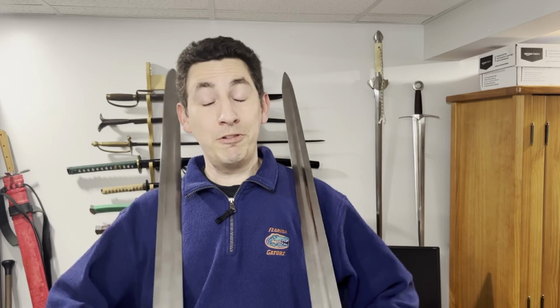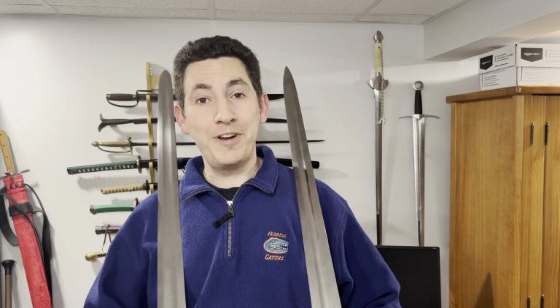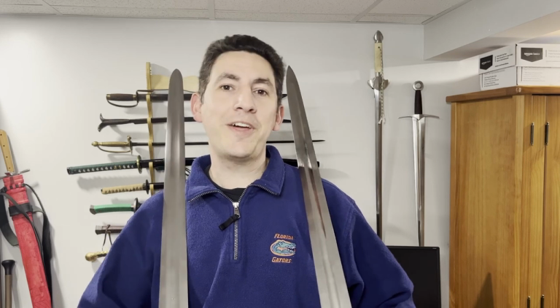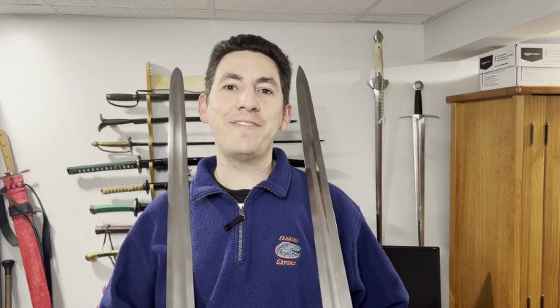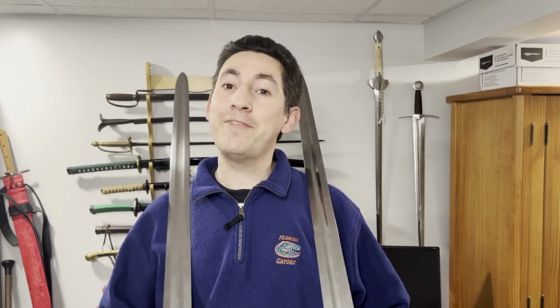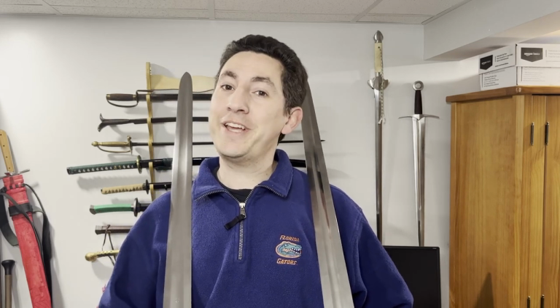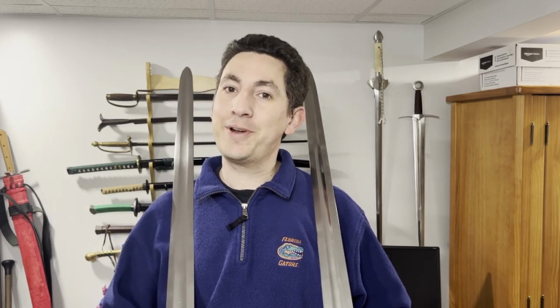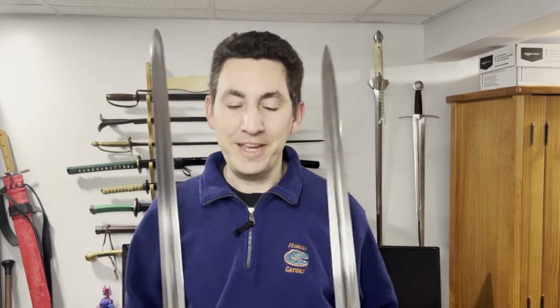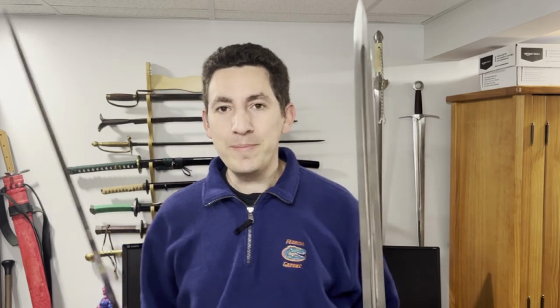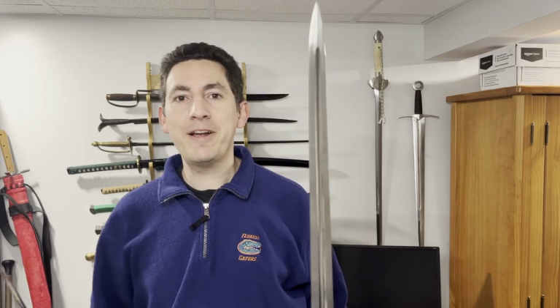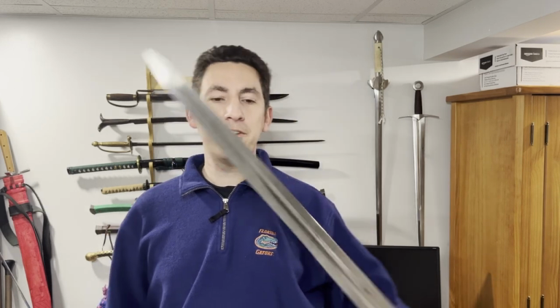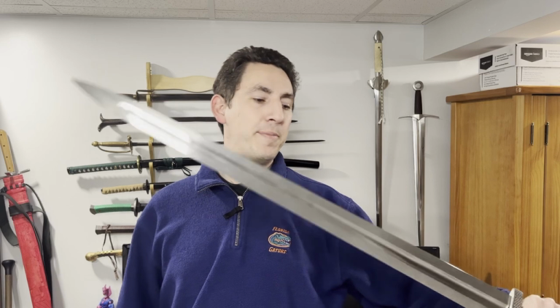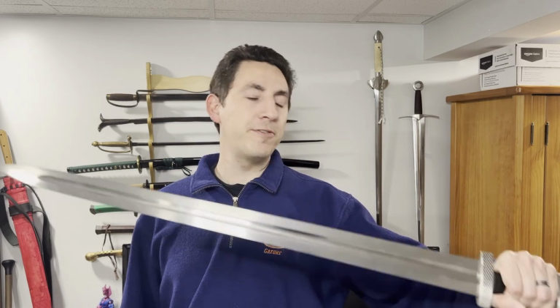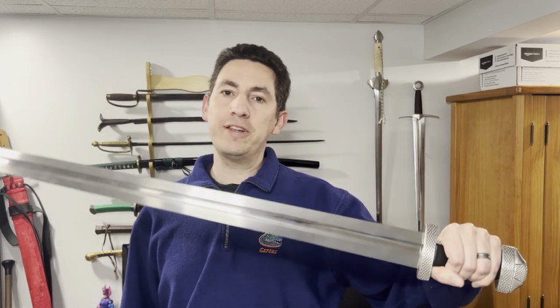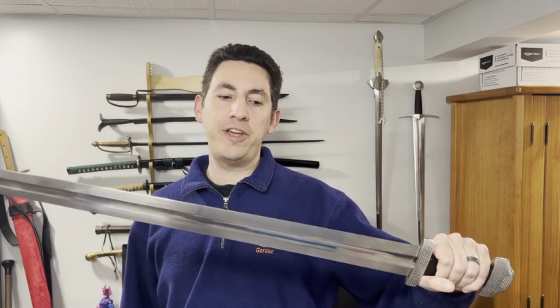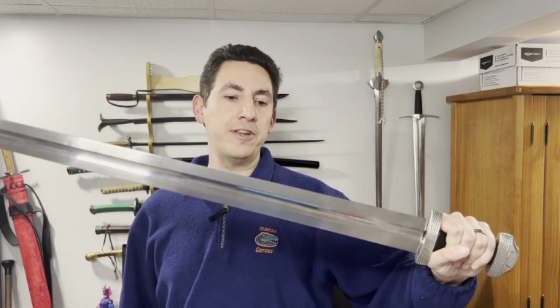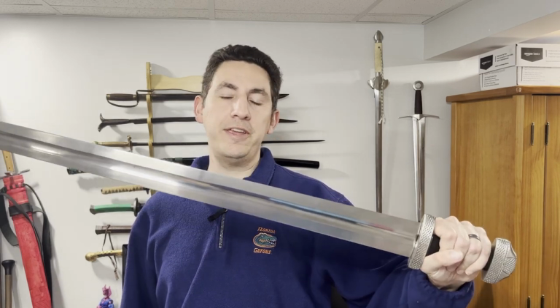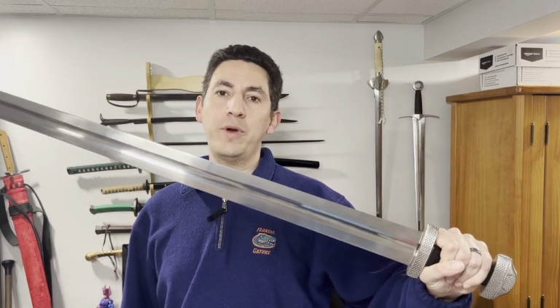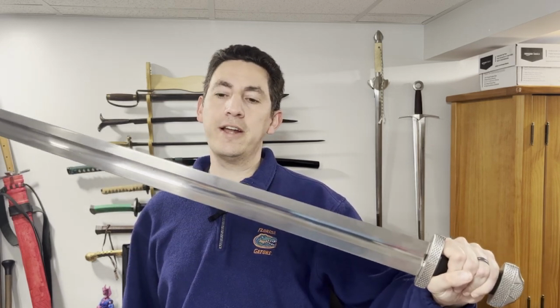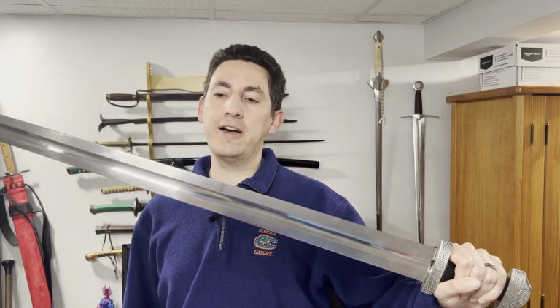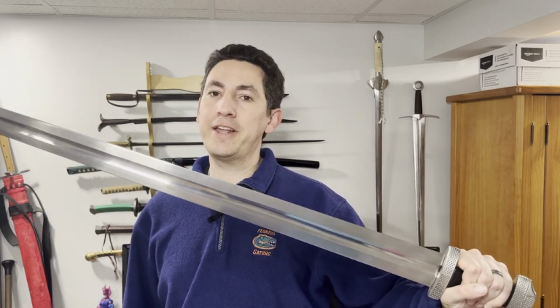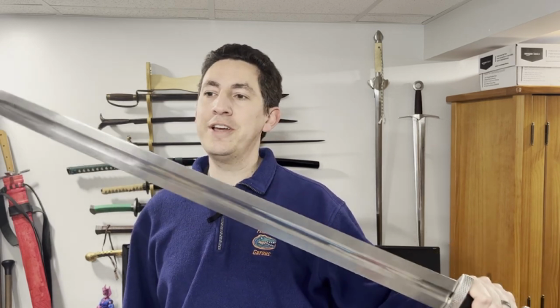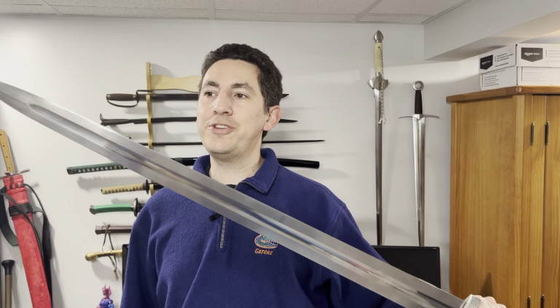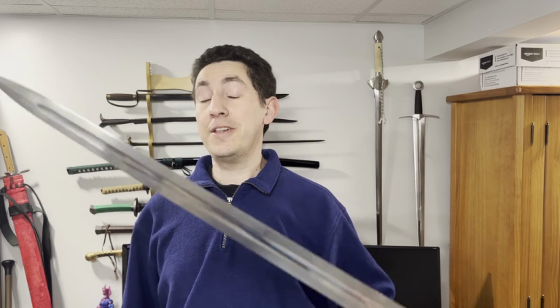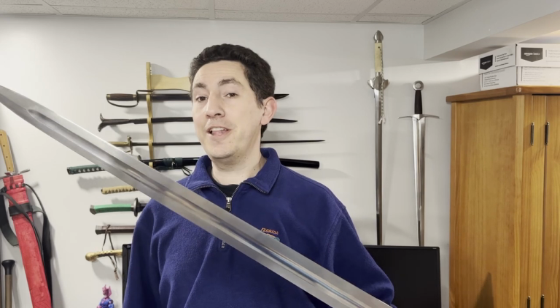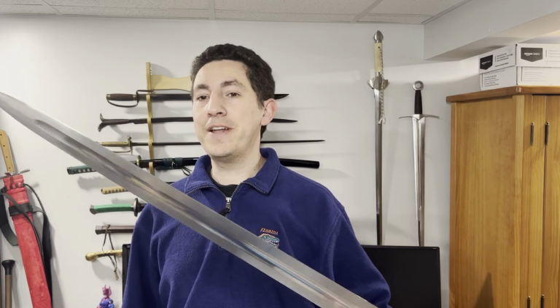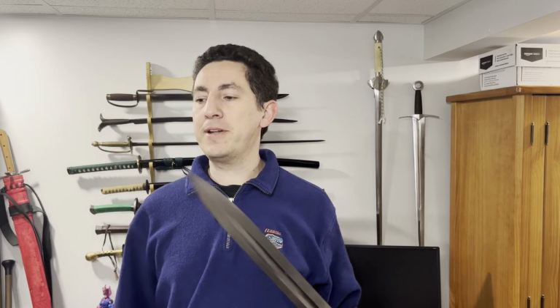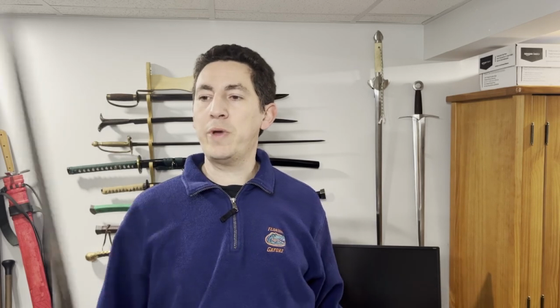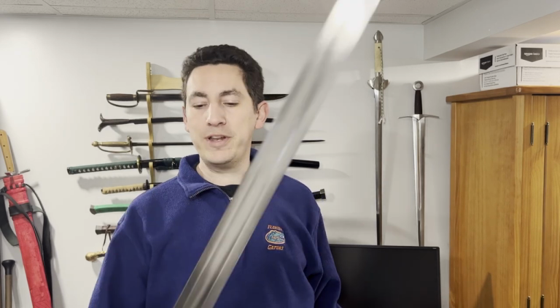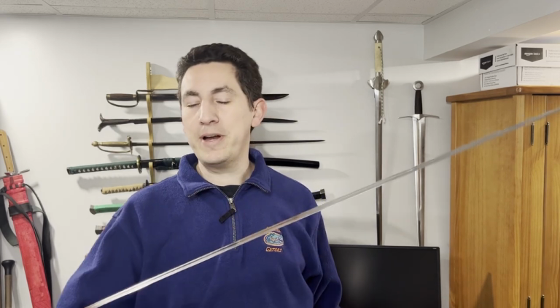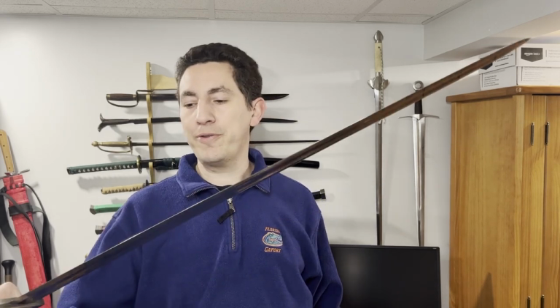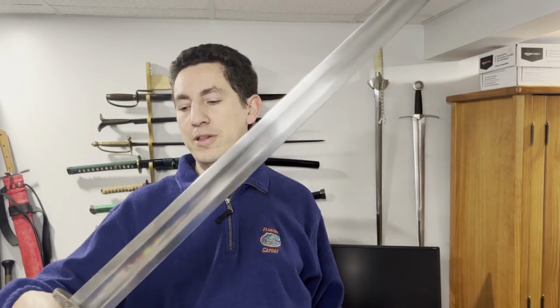Greetings, friends! I thought we'd have a tale of two Viking swords today. We're going to be comparing a sword that's been featured previously on the channel. This is the Hanwei Tinker Viking sword, which is a lot of fun, but we have the chance to compare it to a friend's sword.